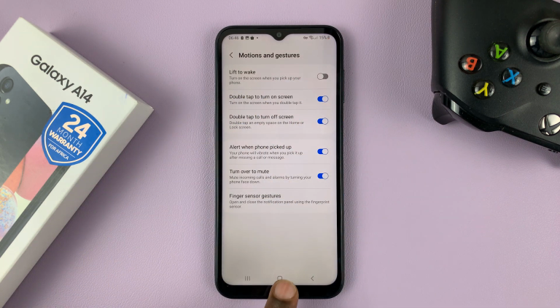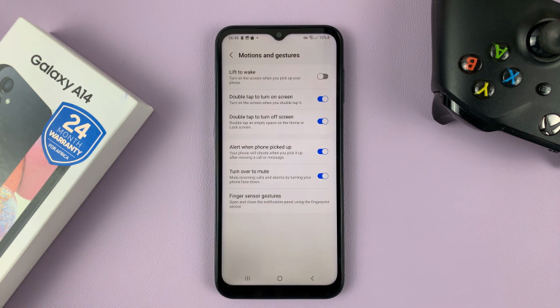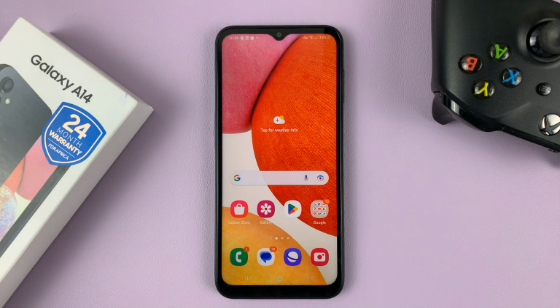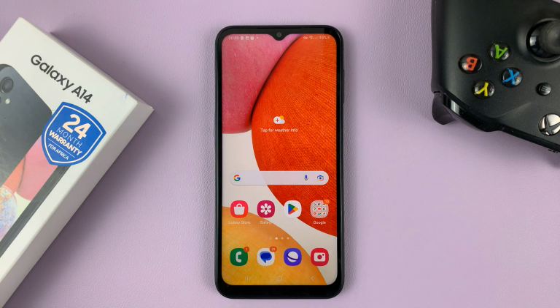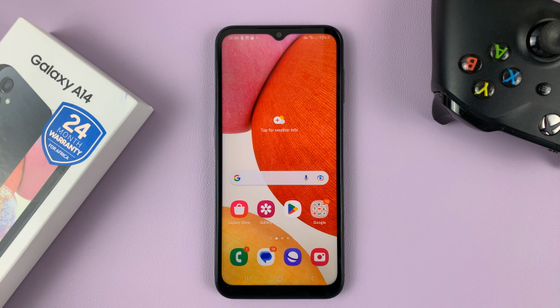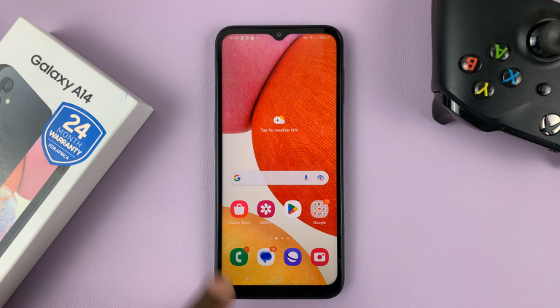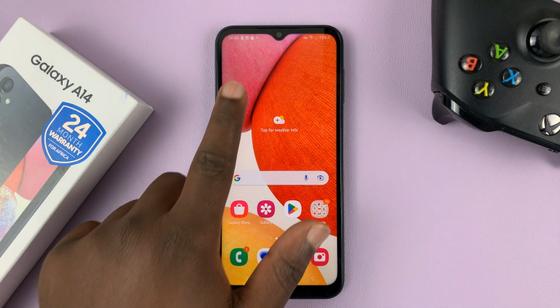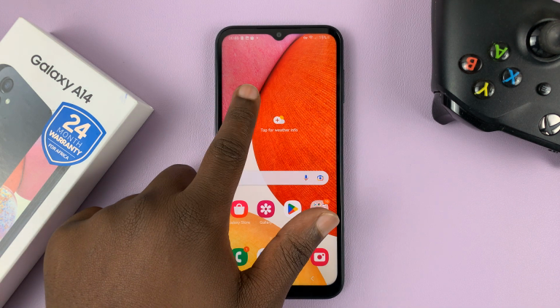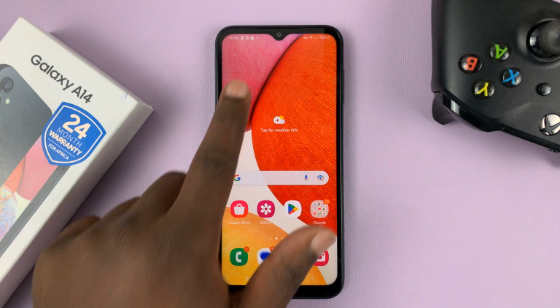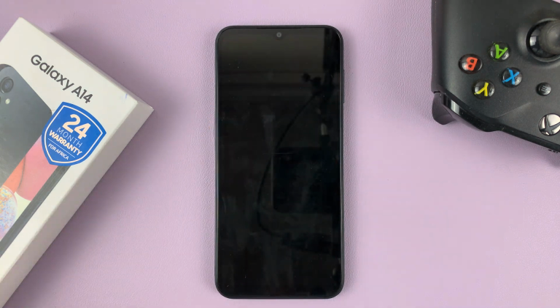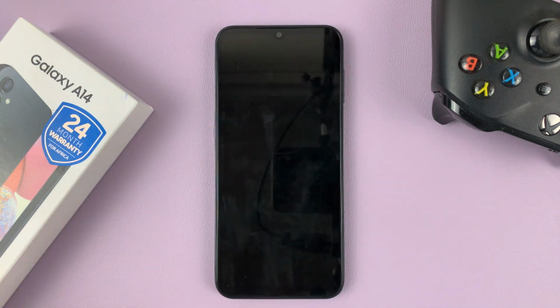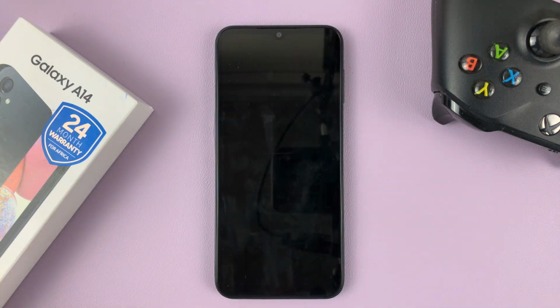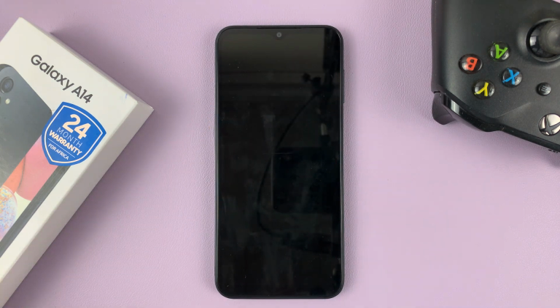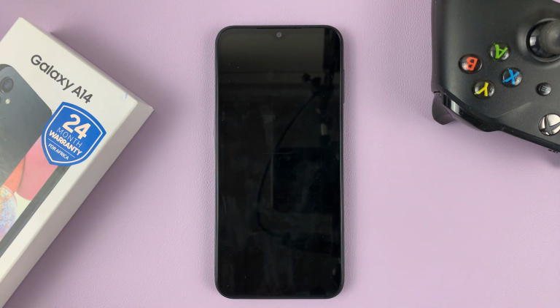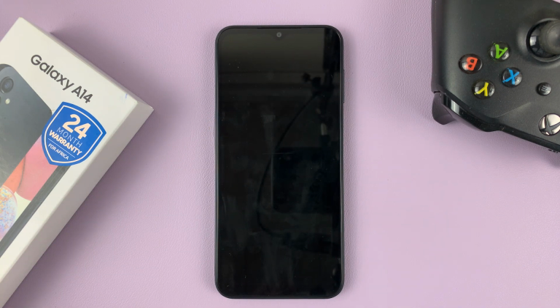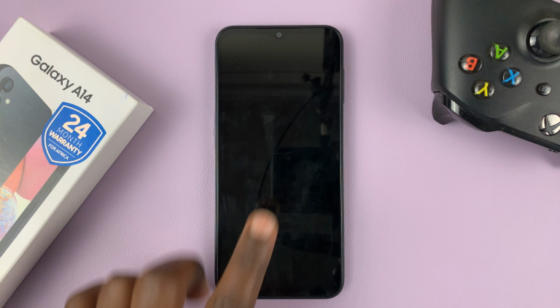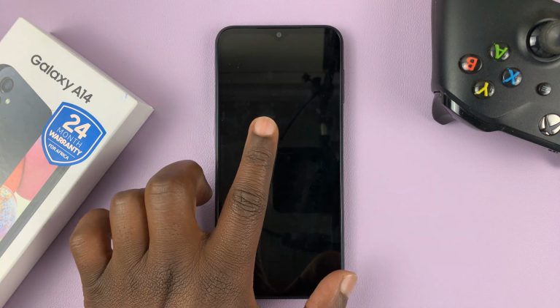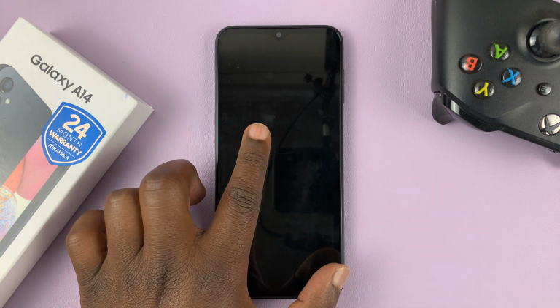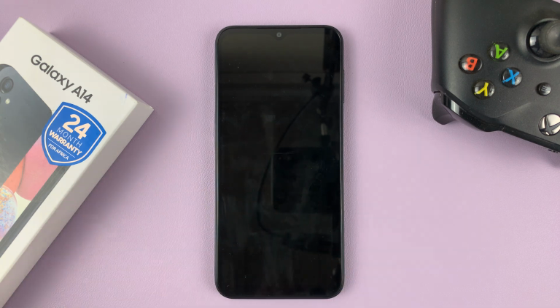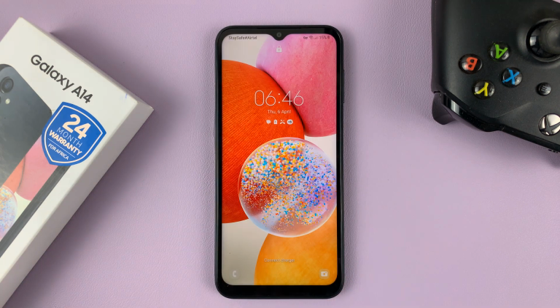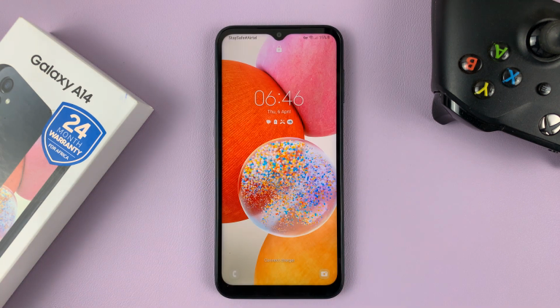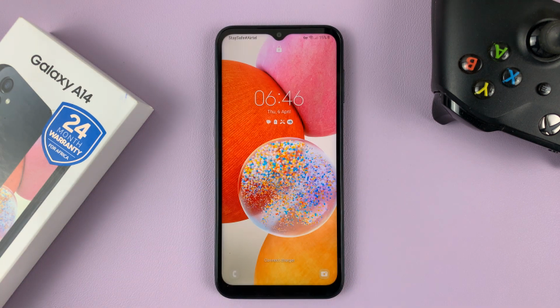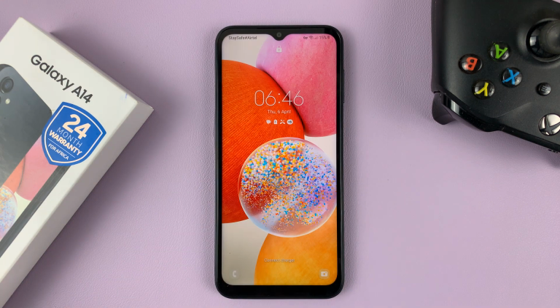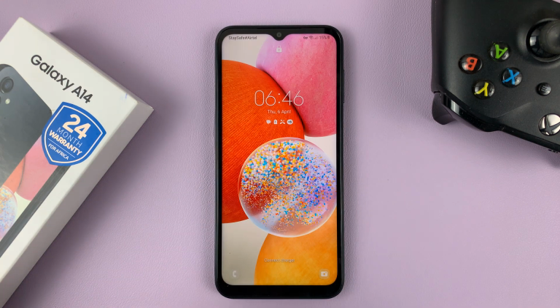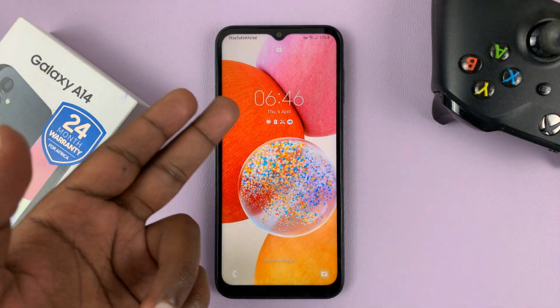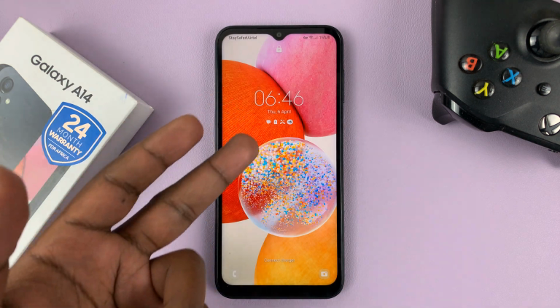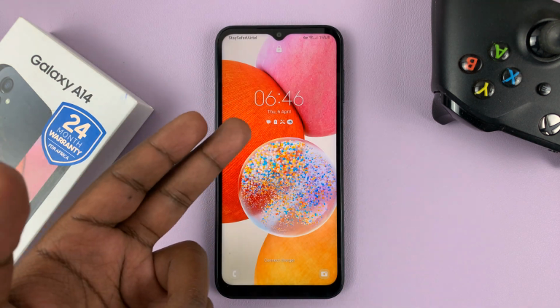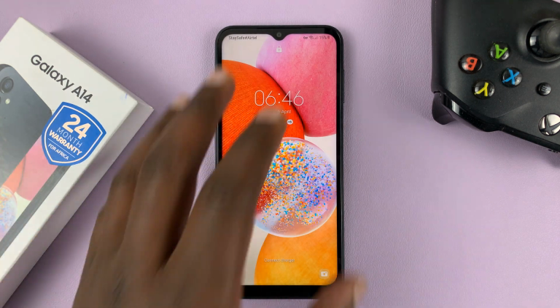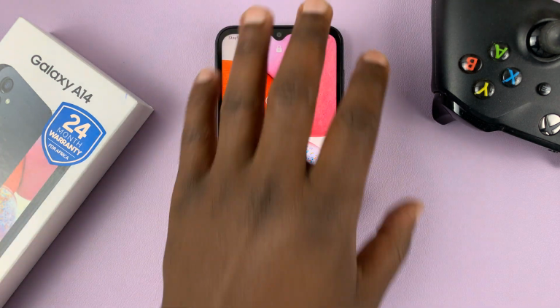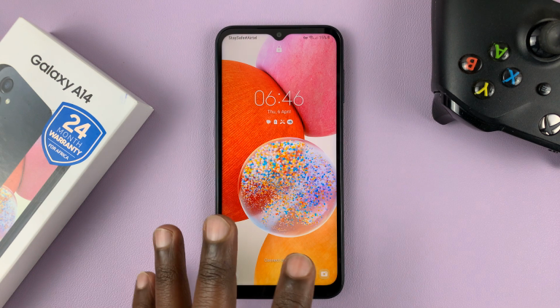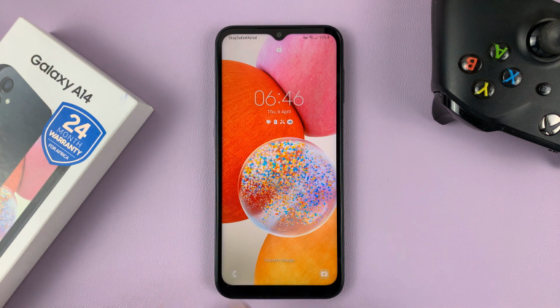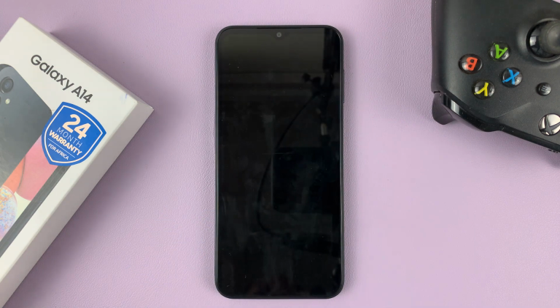So from now on, anytime you're on the home screen, you can double tap on your screen. That's going to turn off the screen, and double tap on the screen again to turn it on. So you can check the time and just basically see the lock screen.